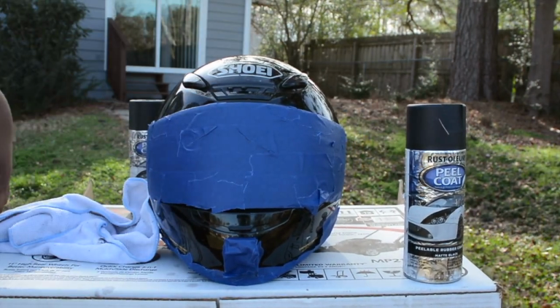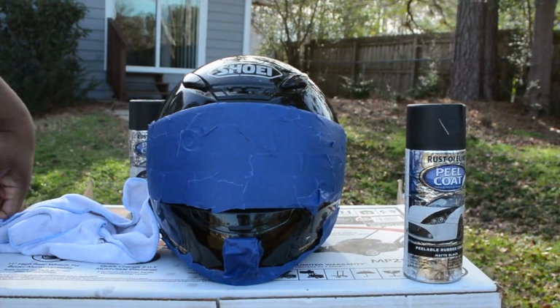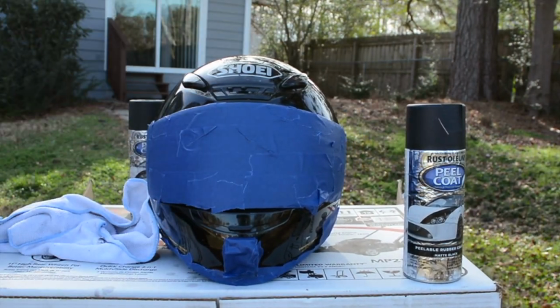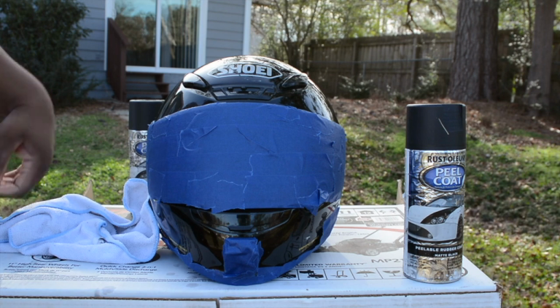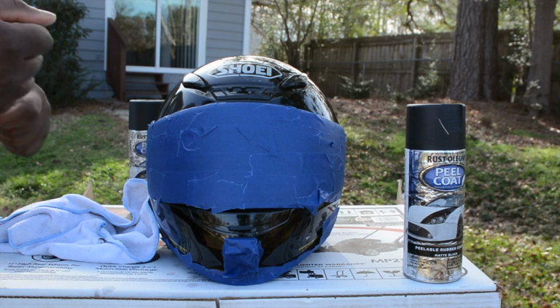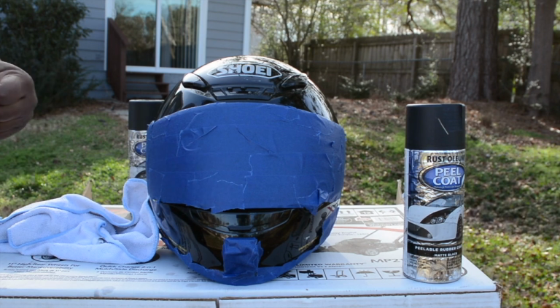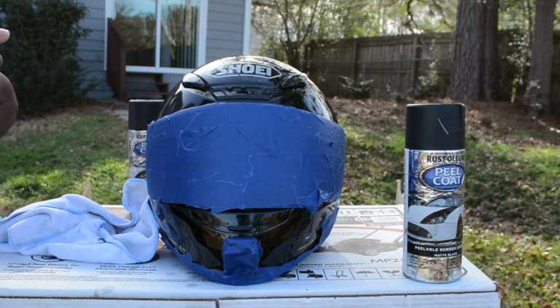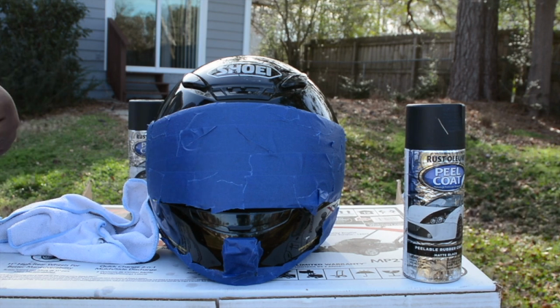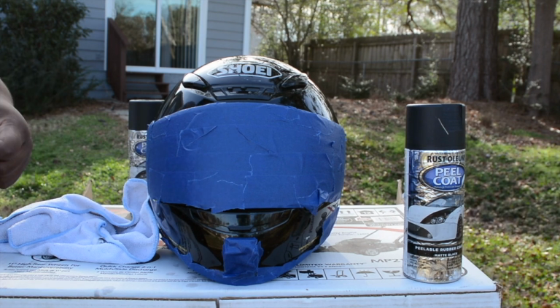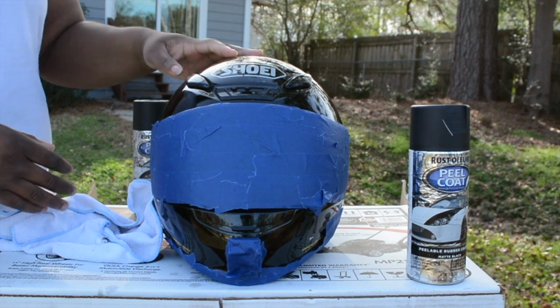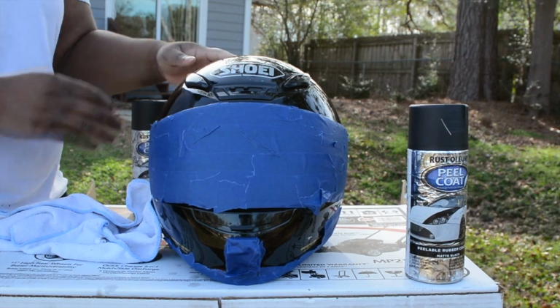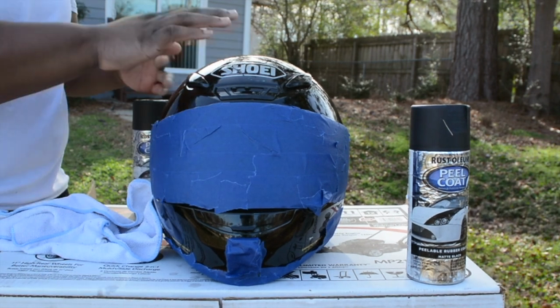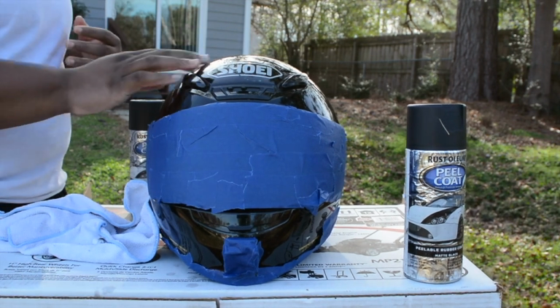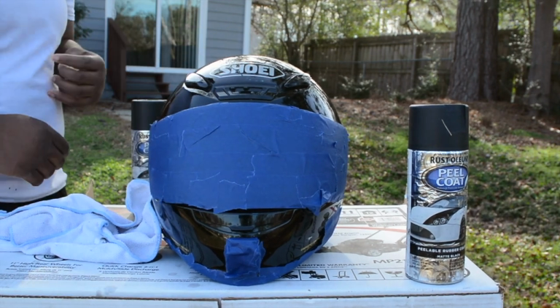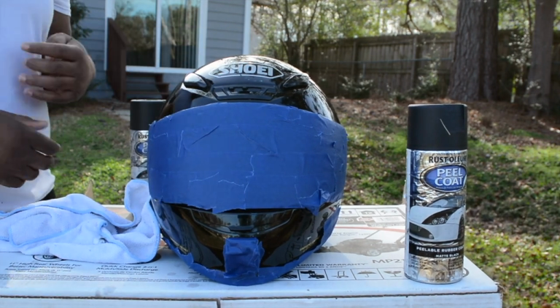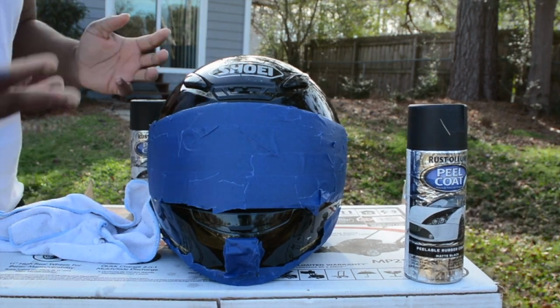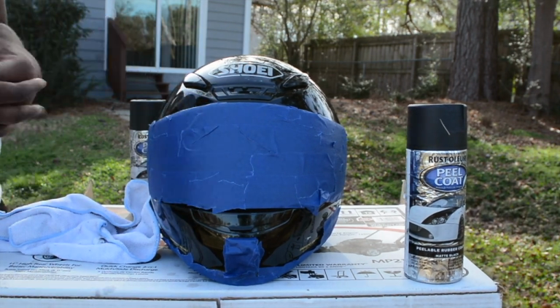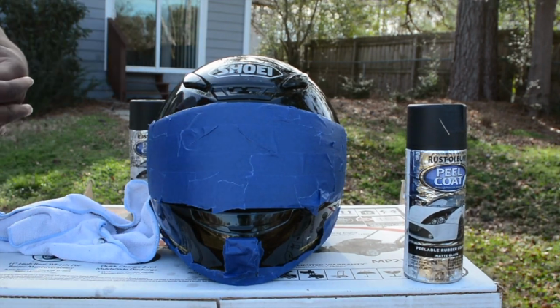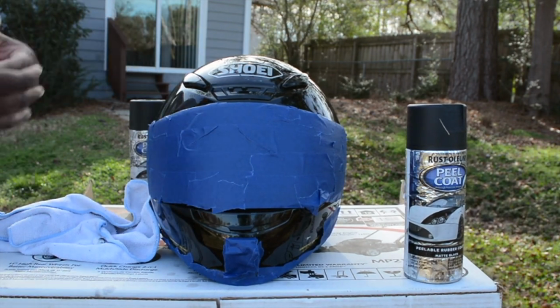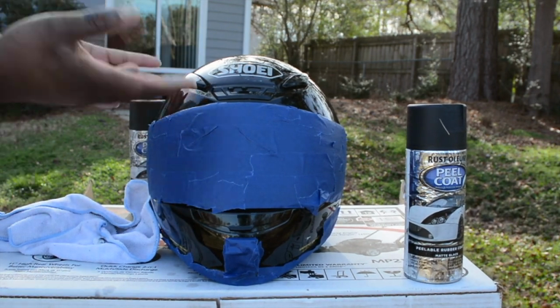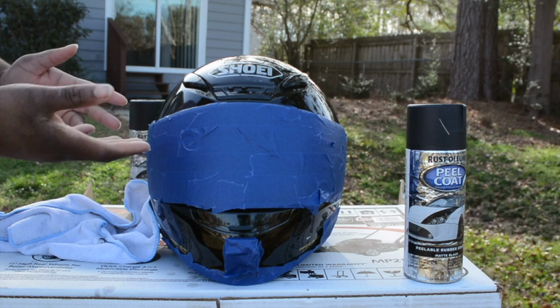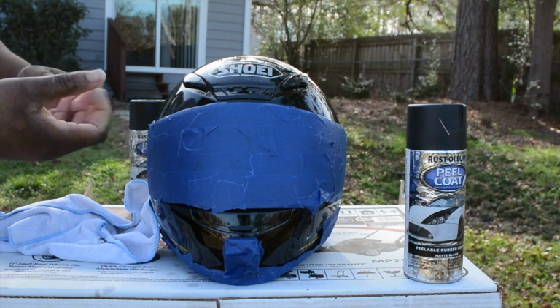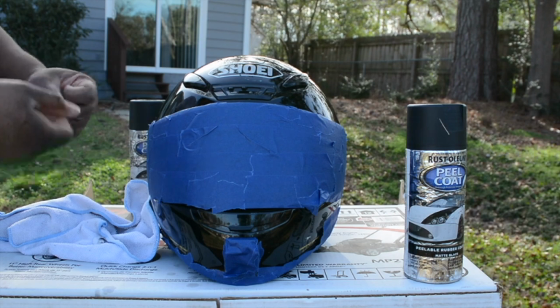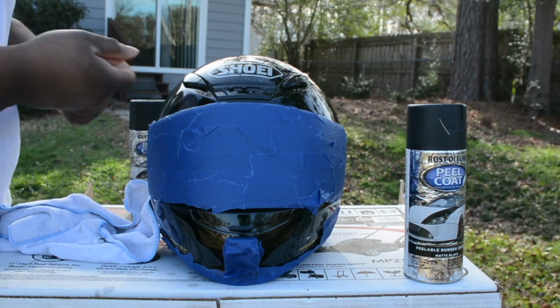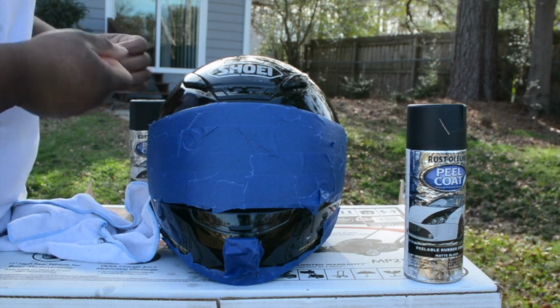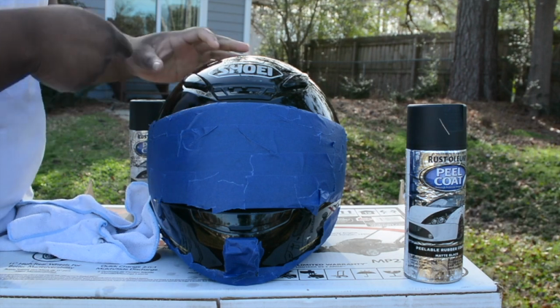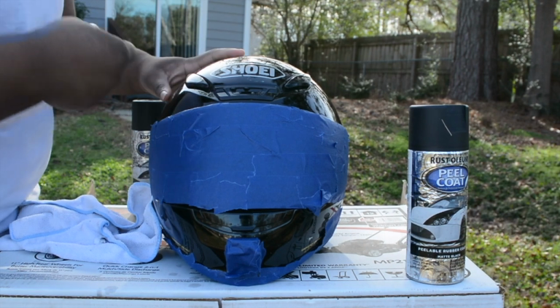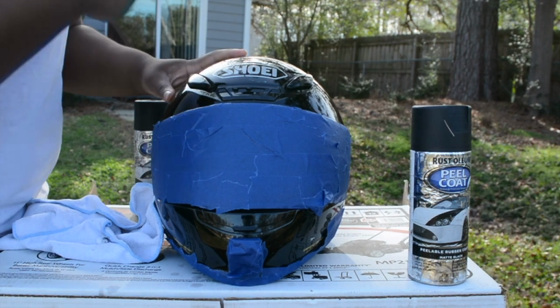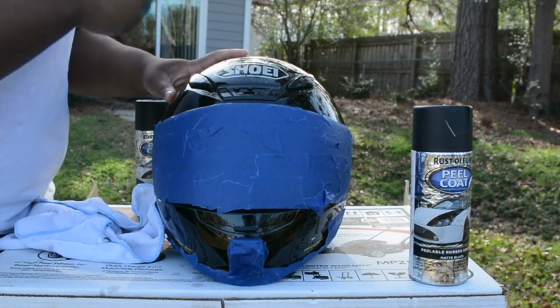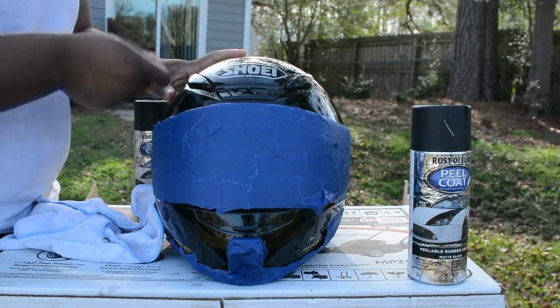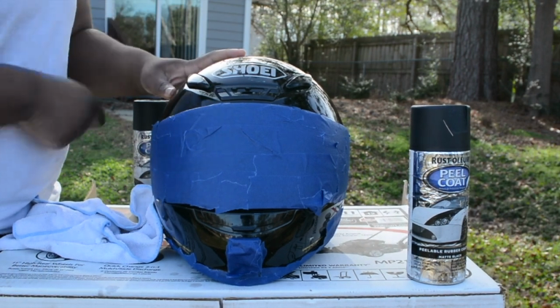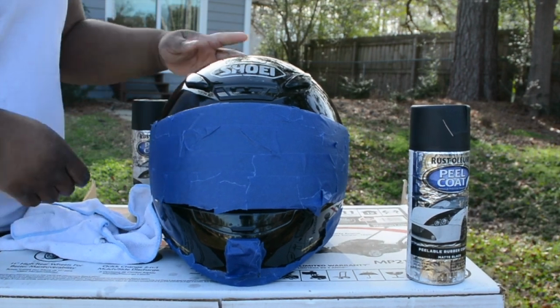The good thing about Plasti Dip — I don't have it with me right now — but you can also use a toothpick. Let's say you sprayed the whole helmet and you don't like it: you can take it right off, just get a toothpick and start picking off all those spots.